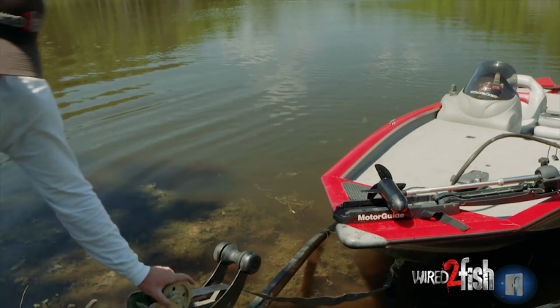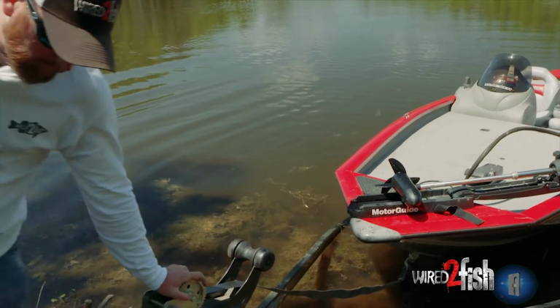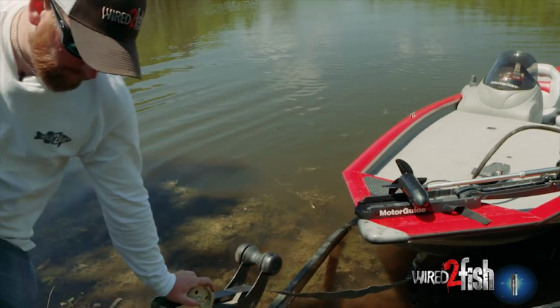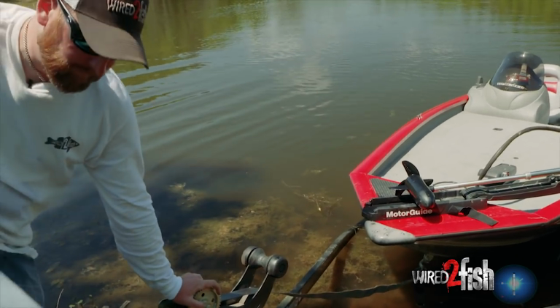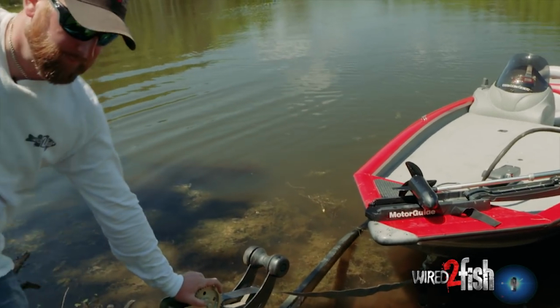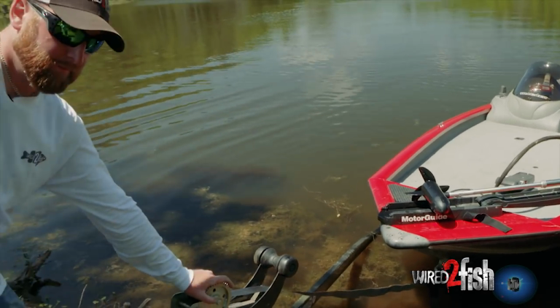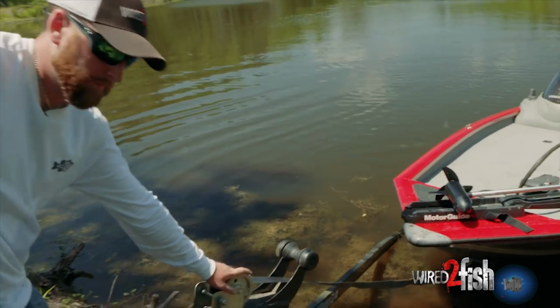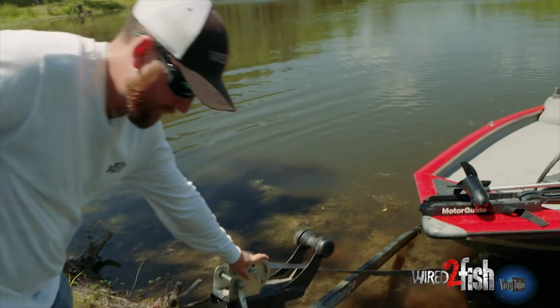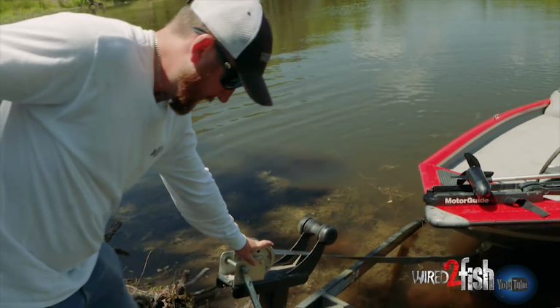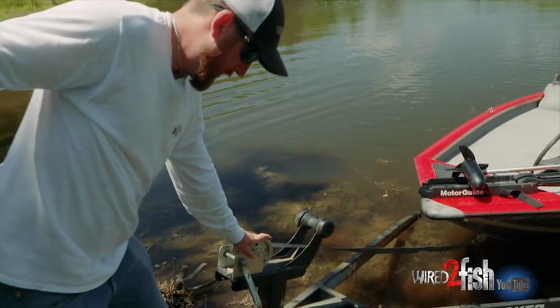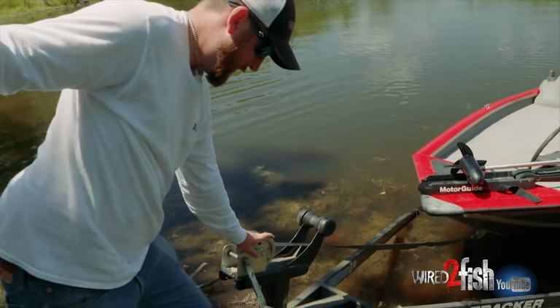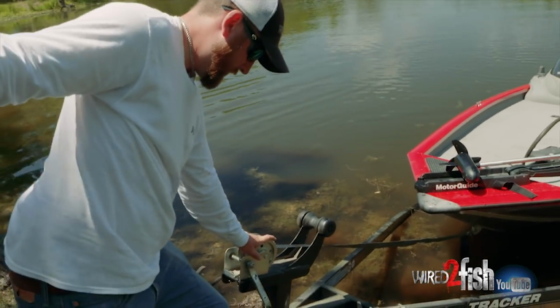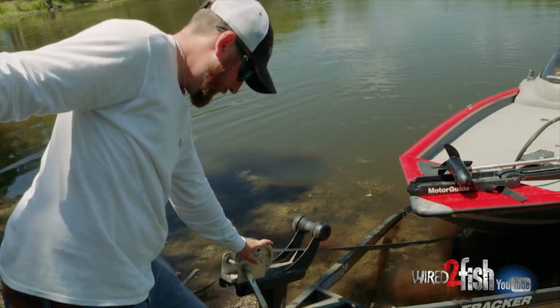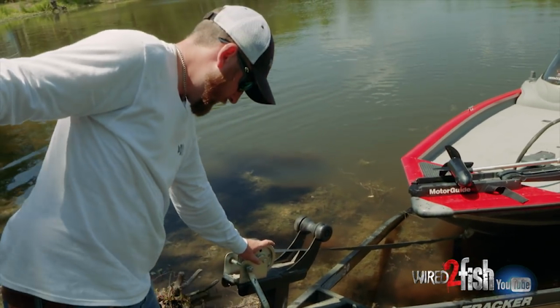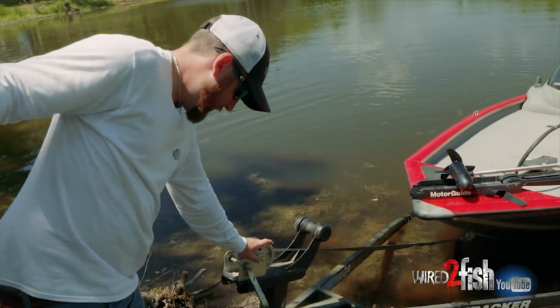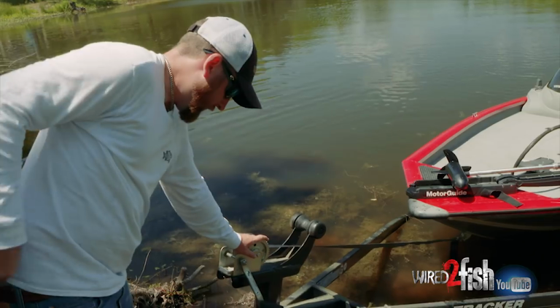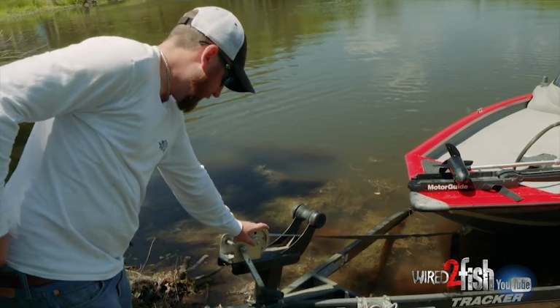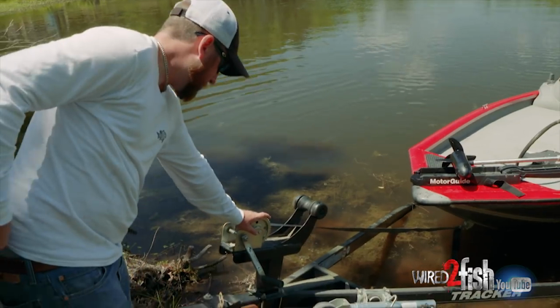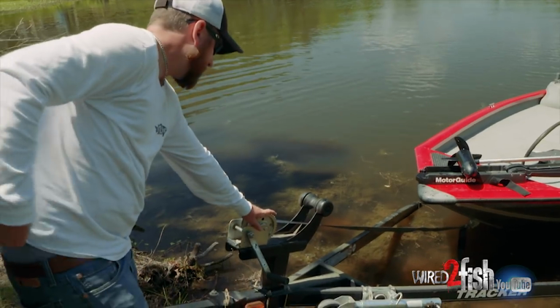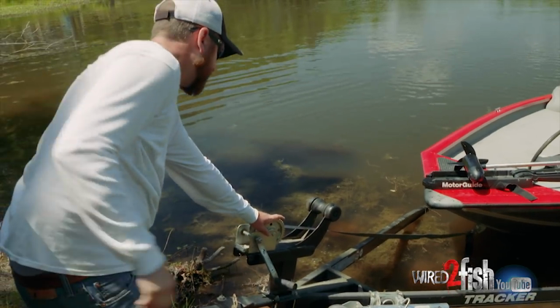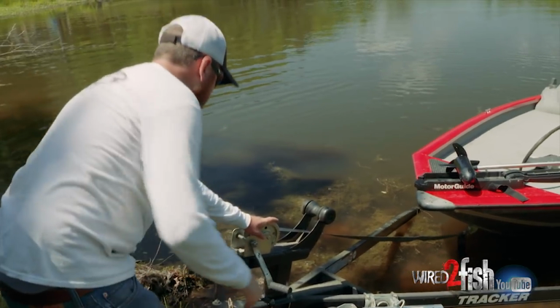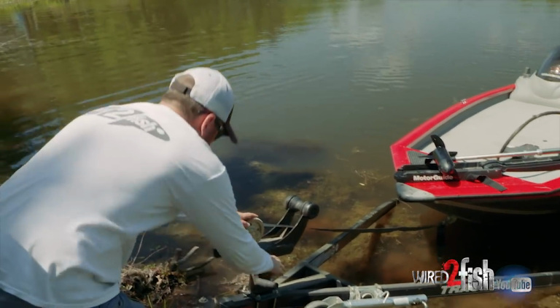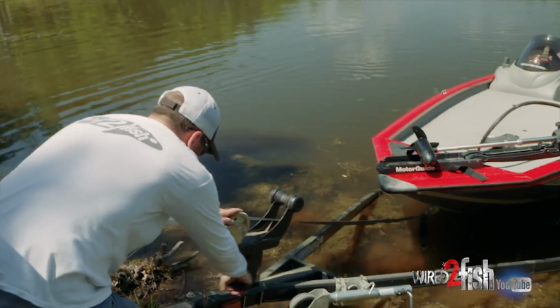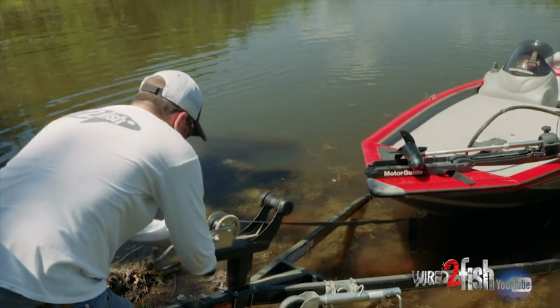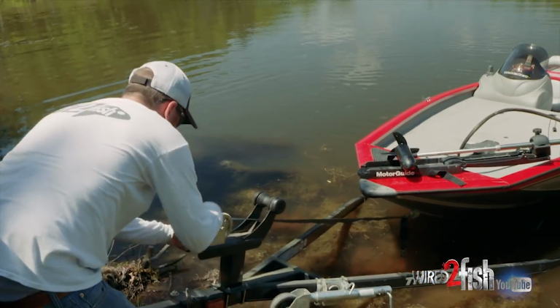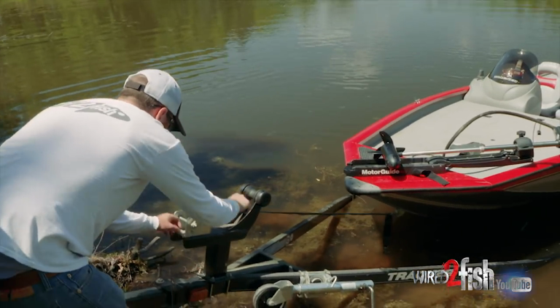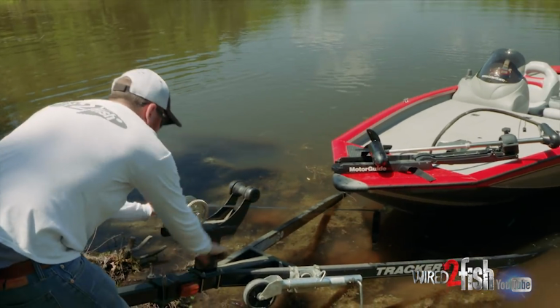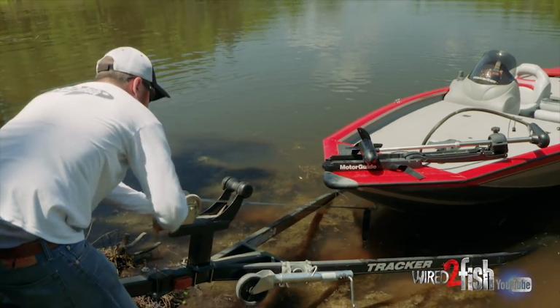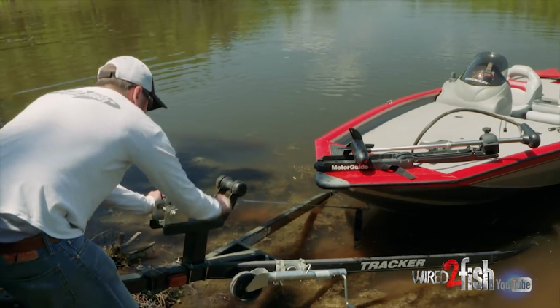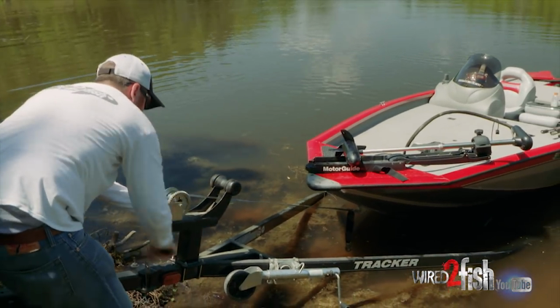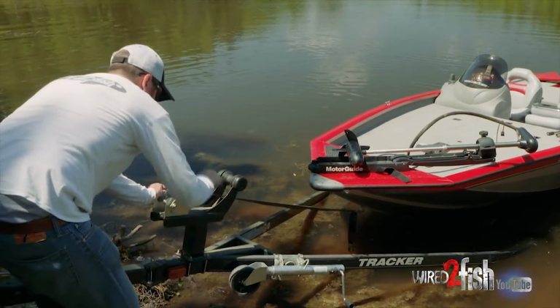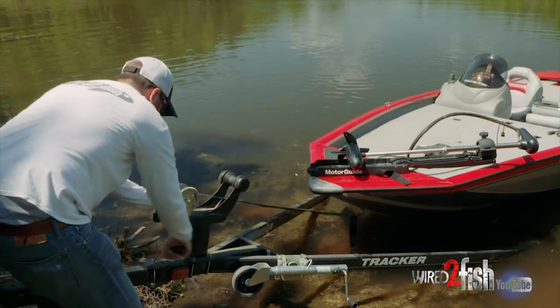I'm going to climb onto the trailer and get on dry land first. Now that I'm on dry land, I'm going to start winching it up.